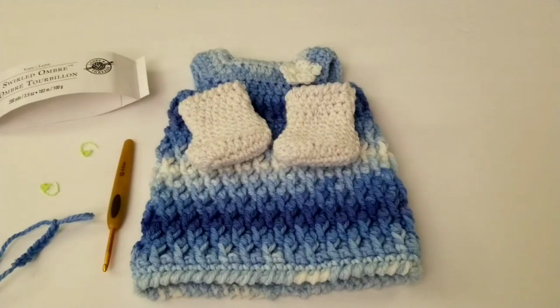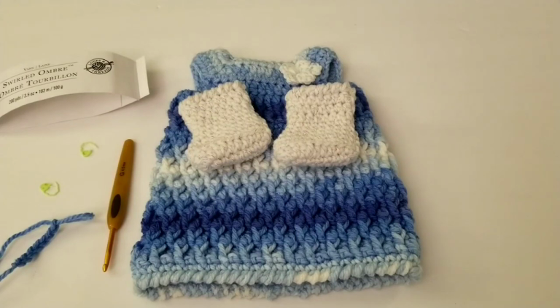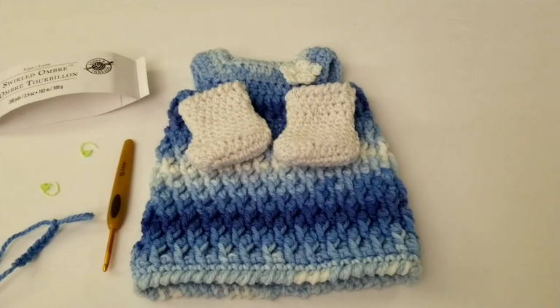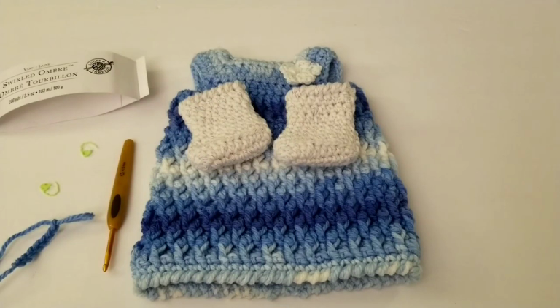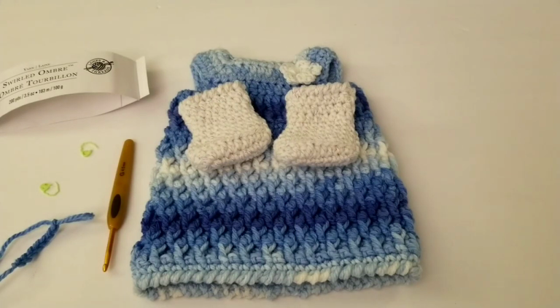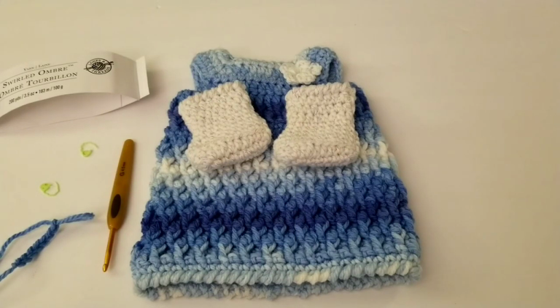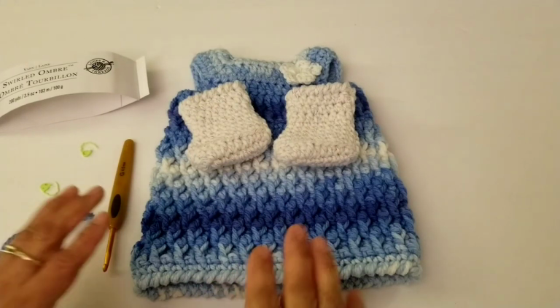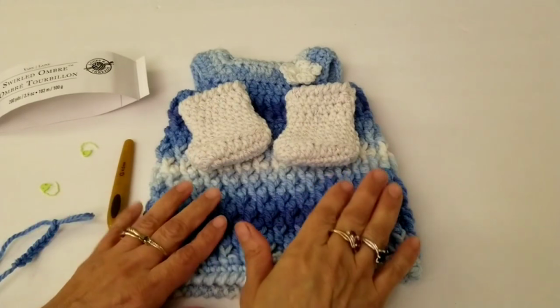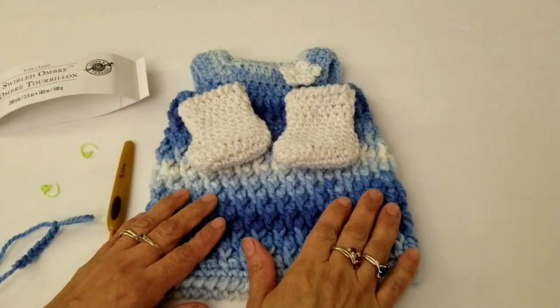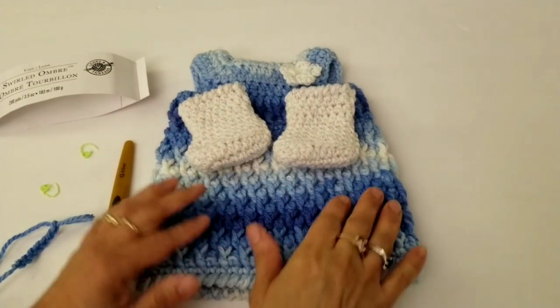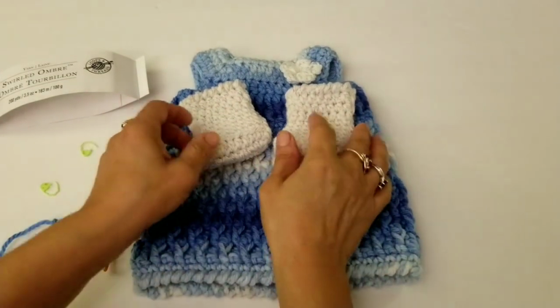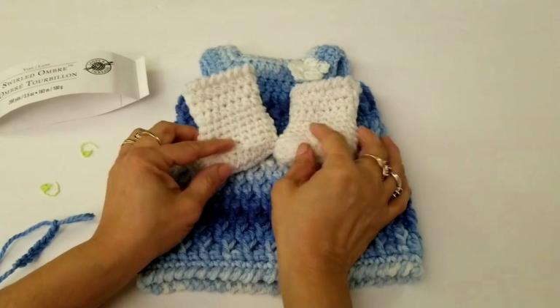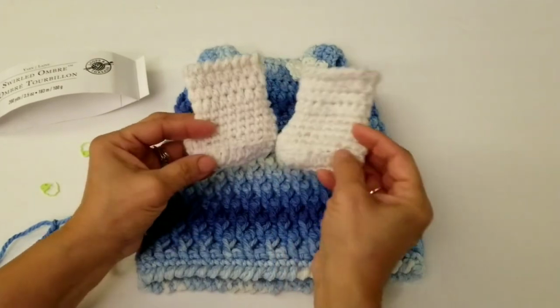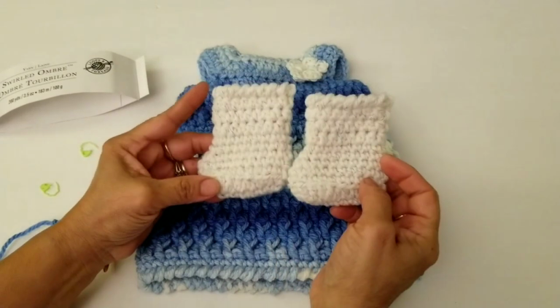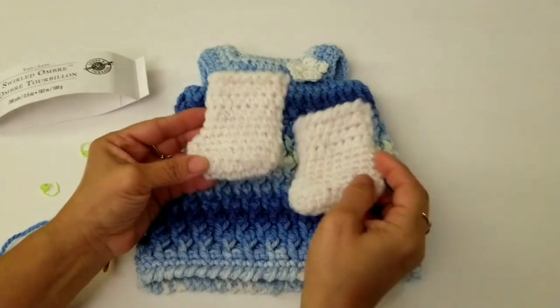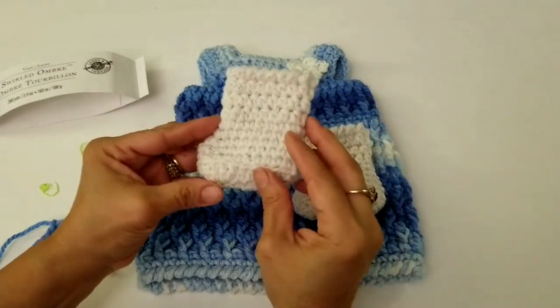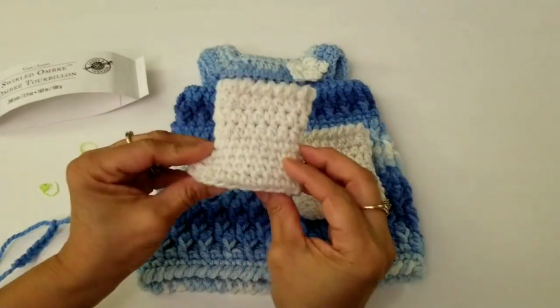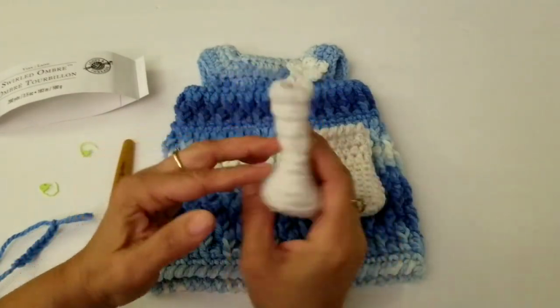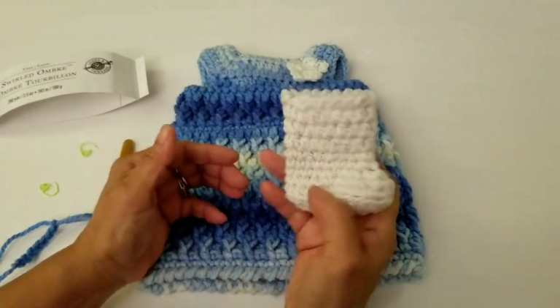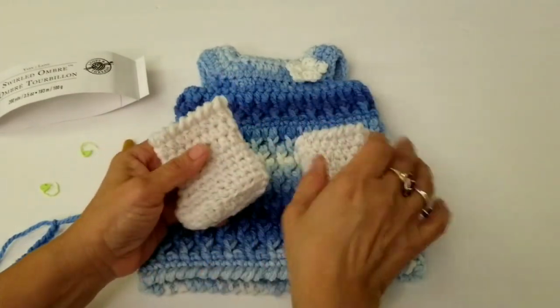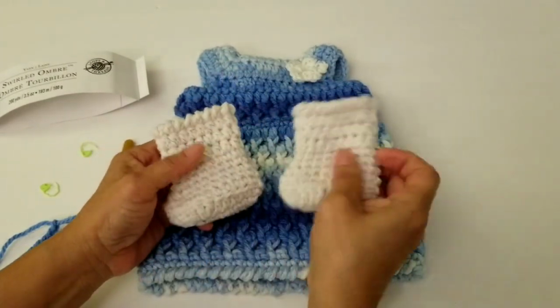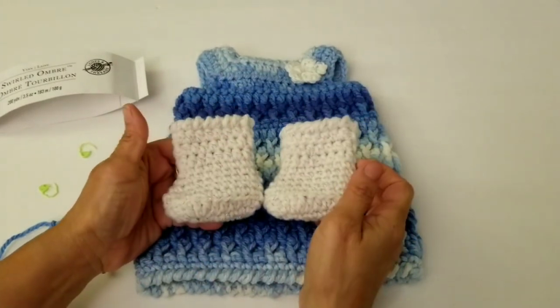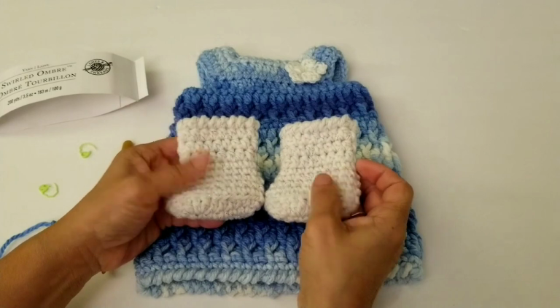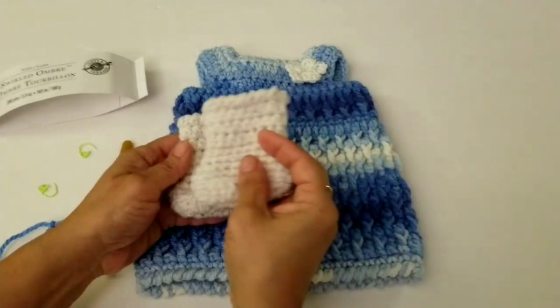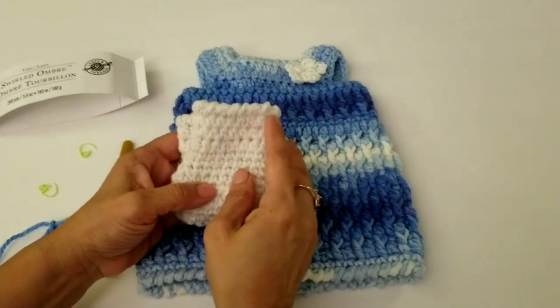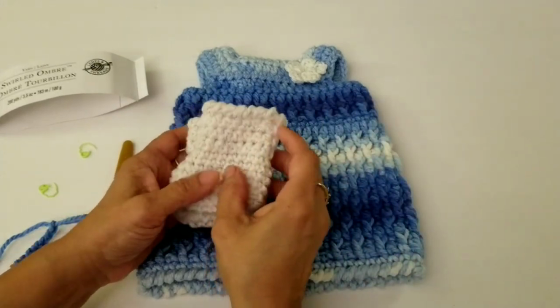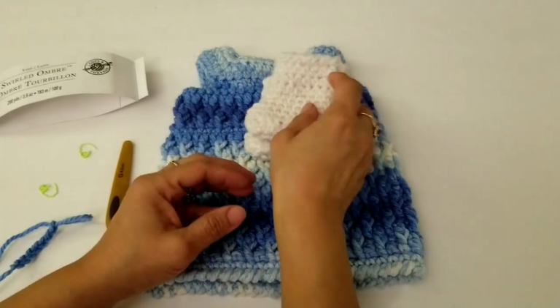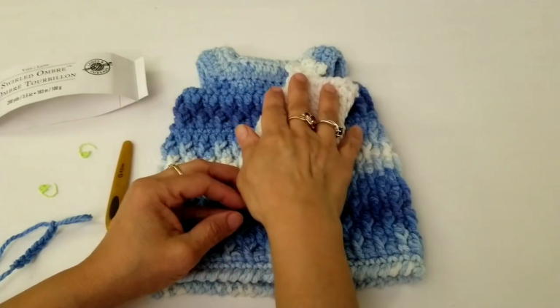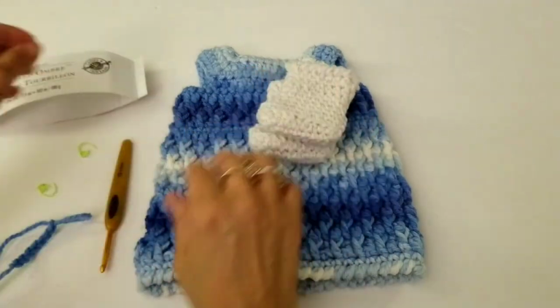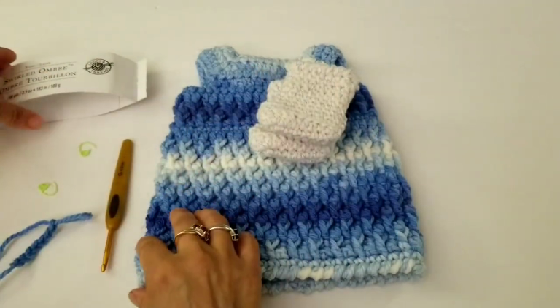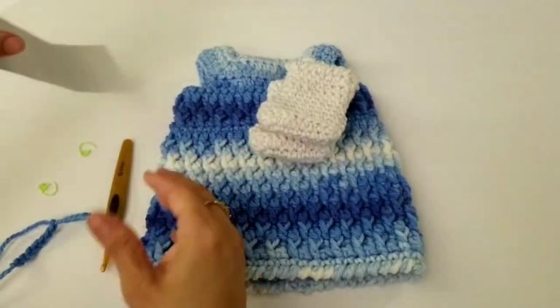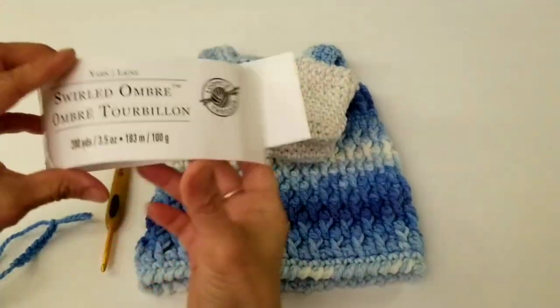Hi everyone, this is Norma with All My Crochet. Now that we're done with this dress, I'm going to show you how to crochet these boots for your doll. This will fit any 18 inch doll or an American Girl doll. Let me show you the materials that we will be using.